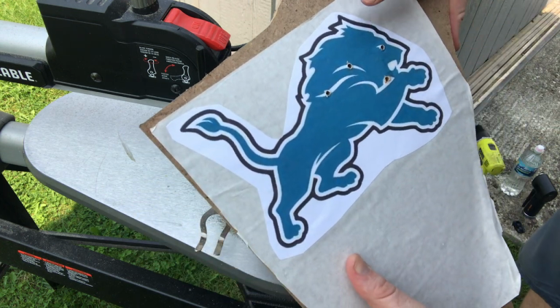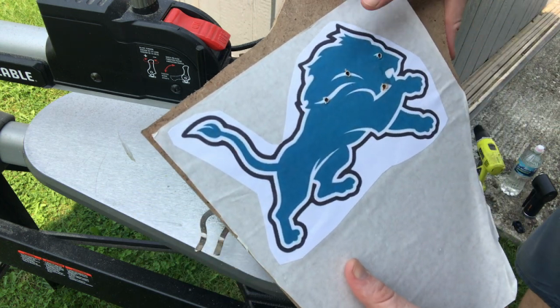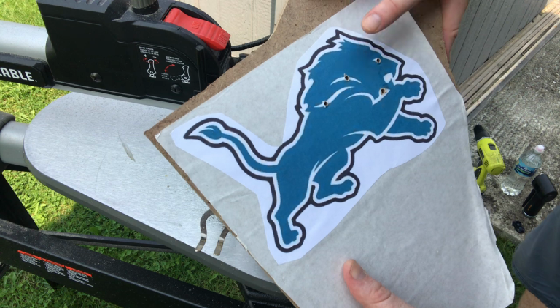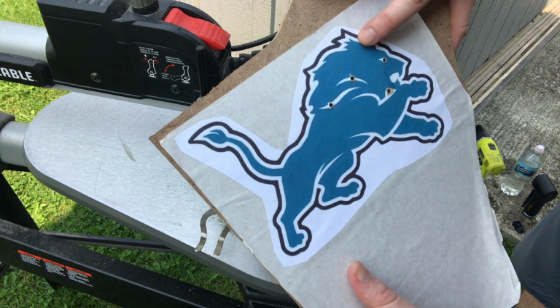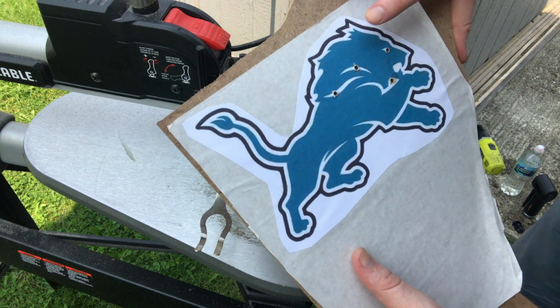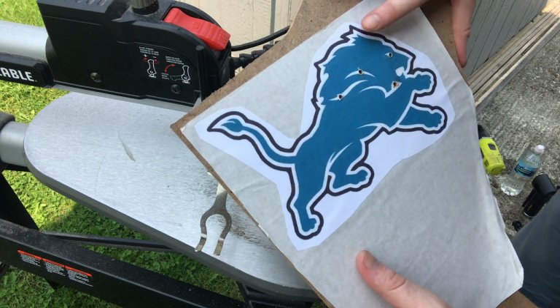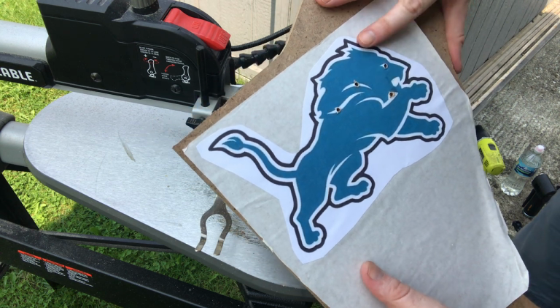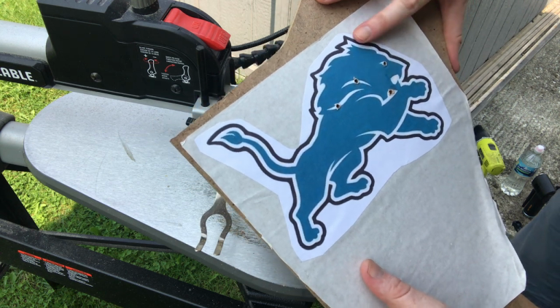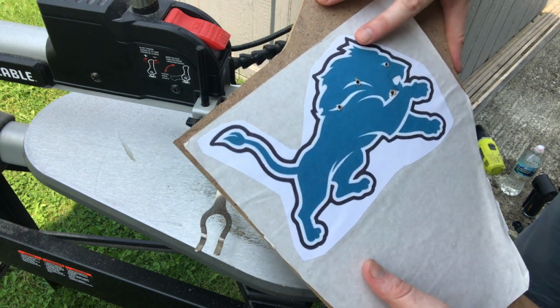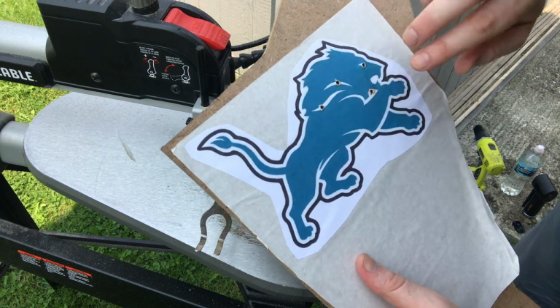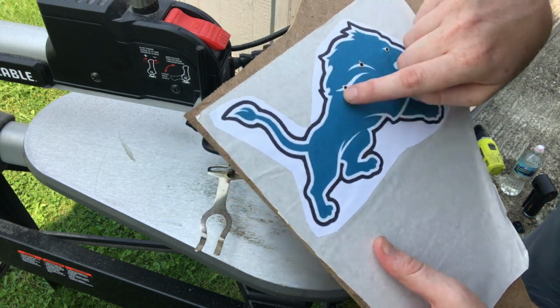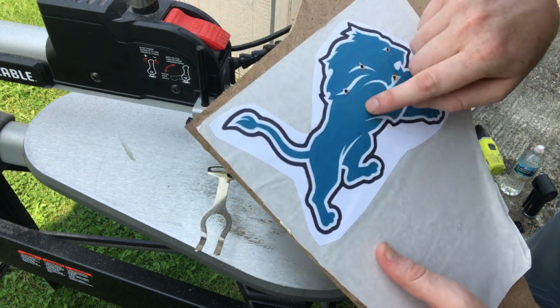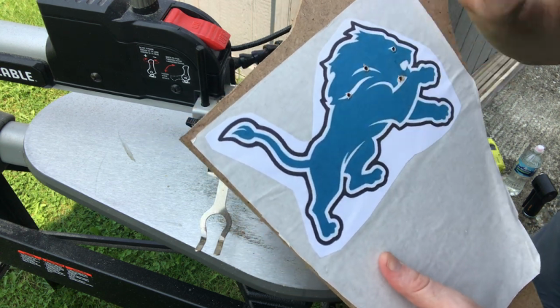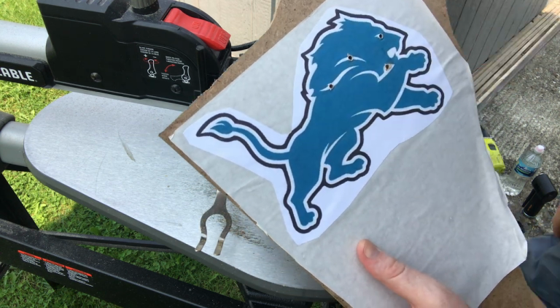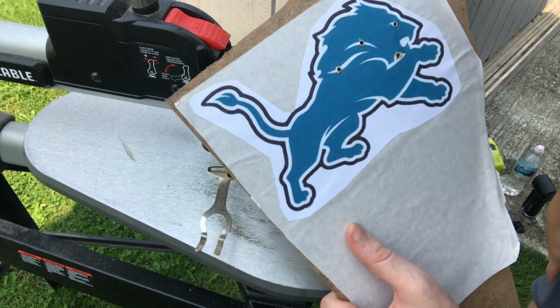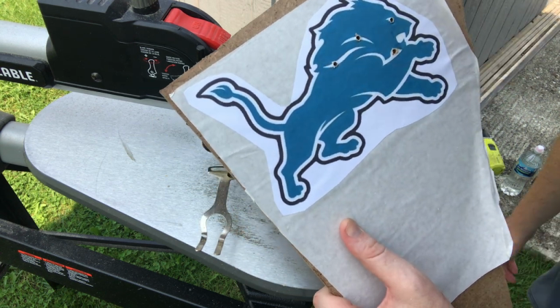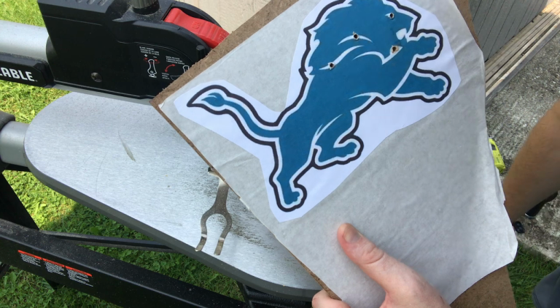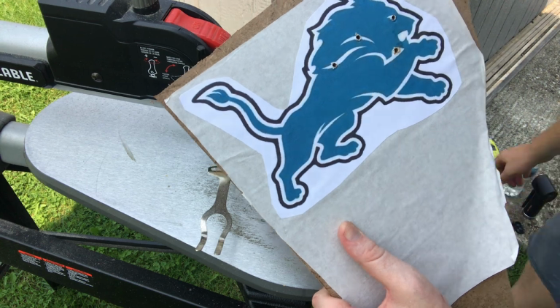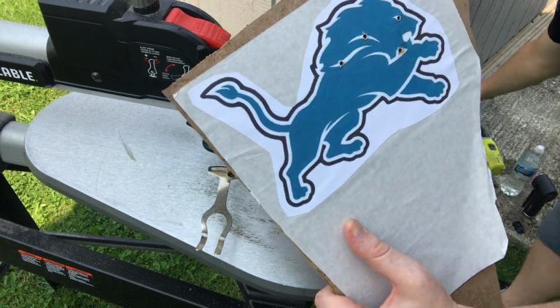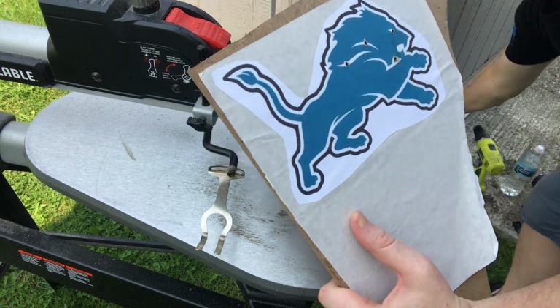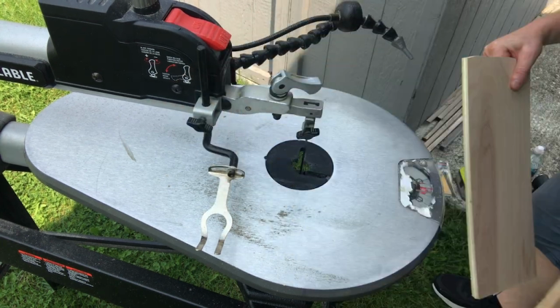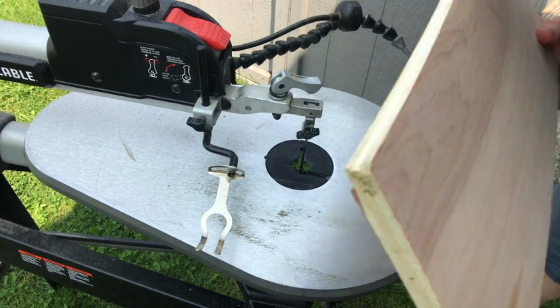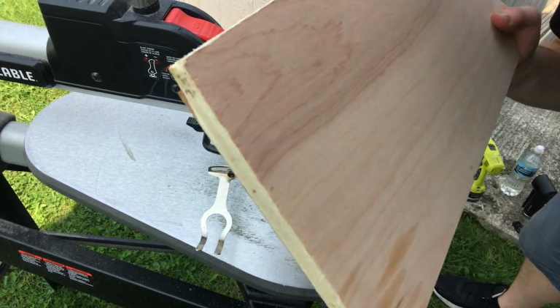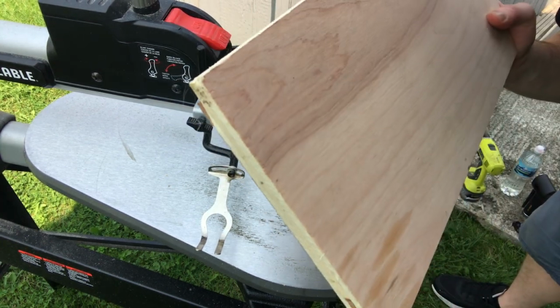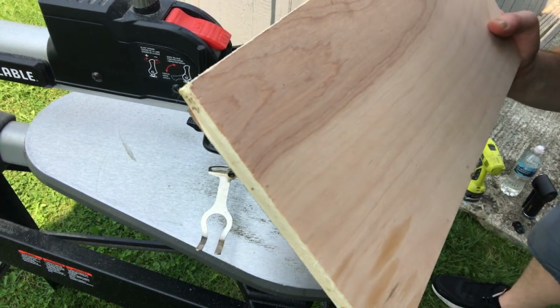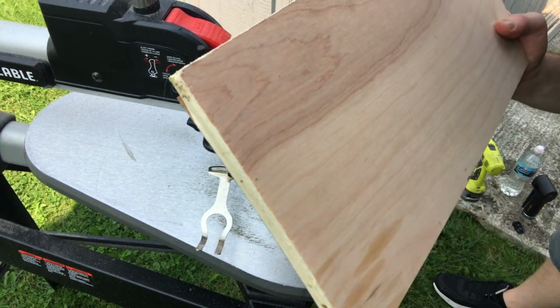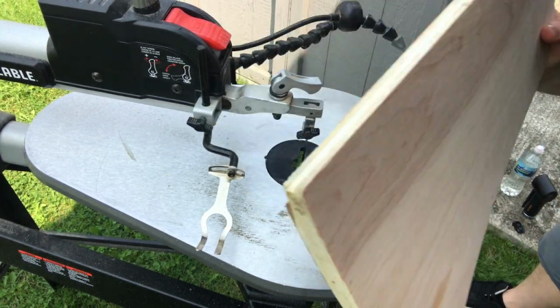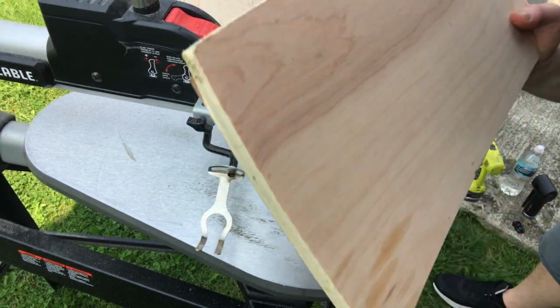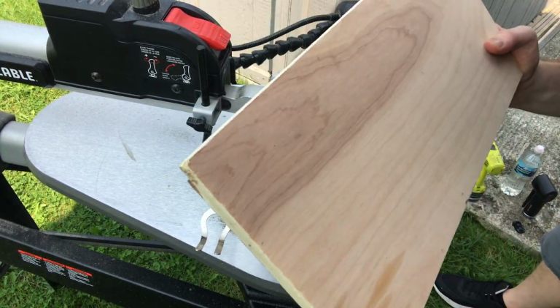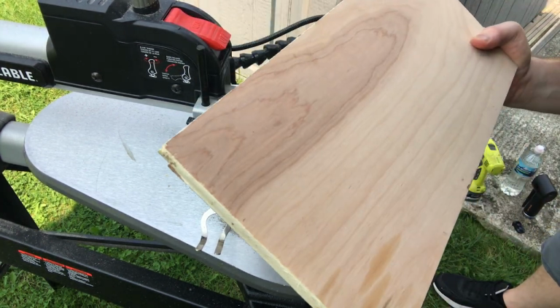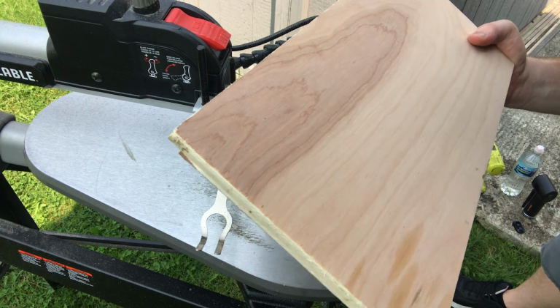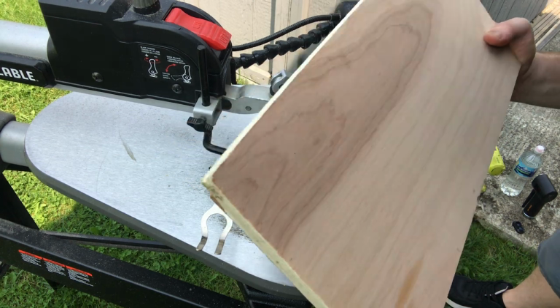I'm going to cut out the black and white layers on the quarter-inch MDF that I have here. And the blue layer I'll cut out with a half-inch birch plywood, which is right here. So I'm going to be using this as a top layer to give it more of a depth look.